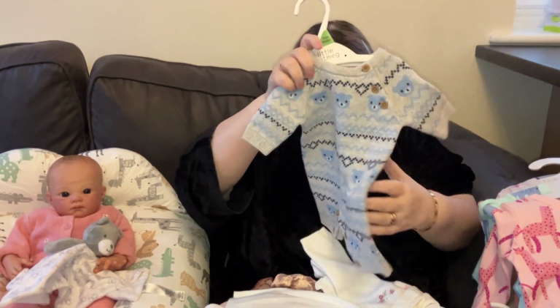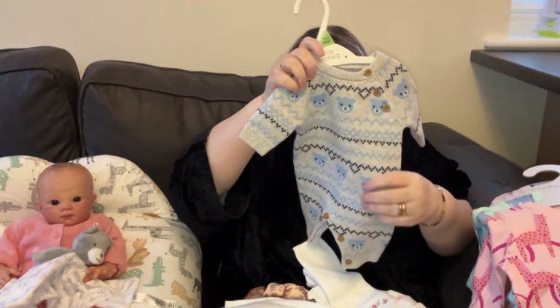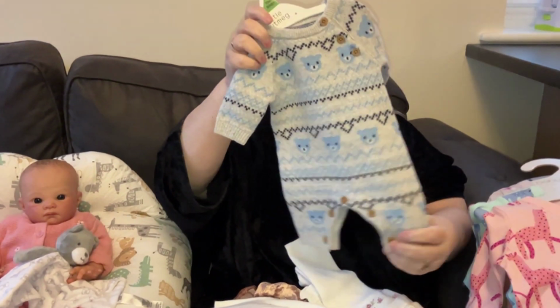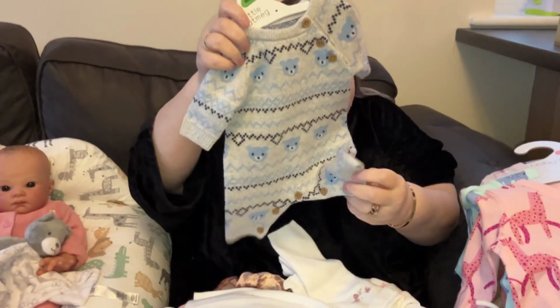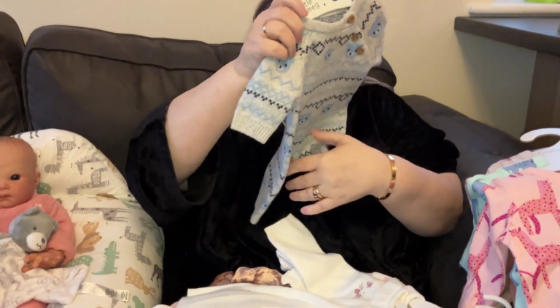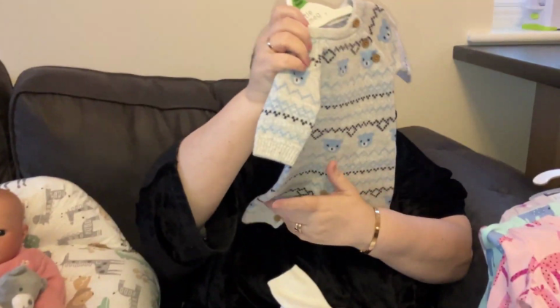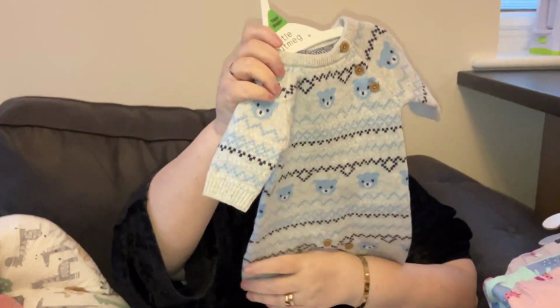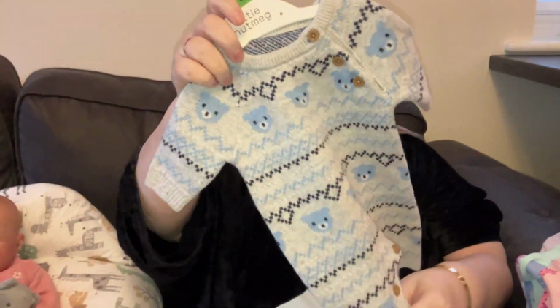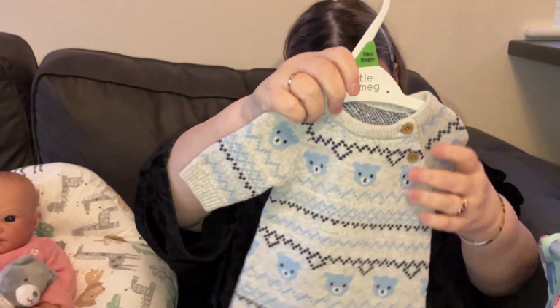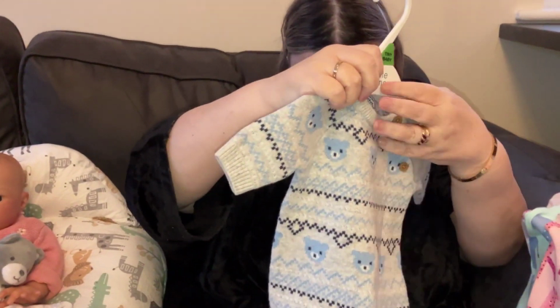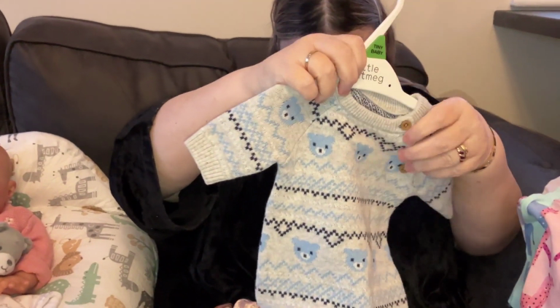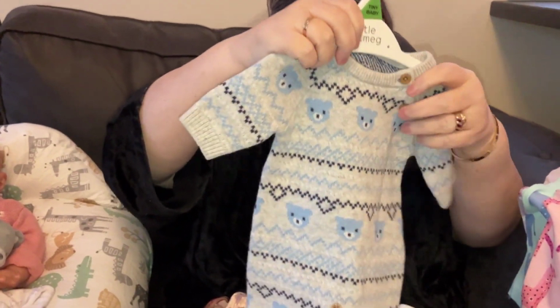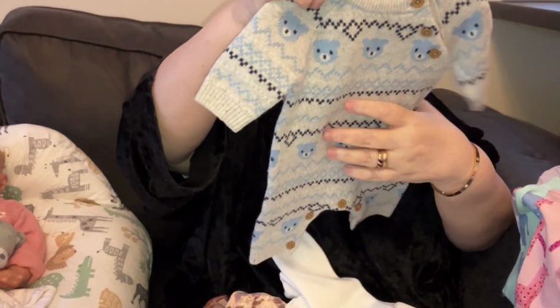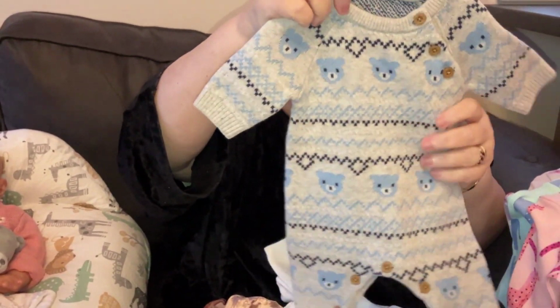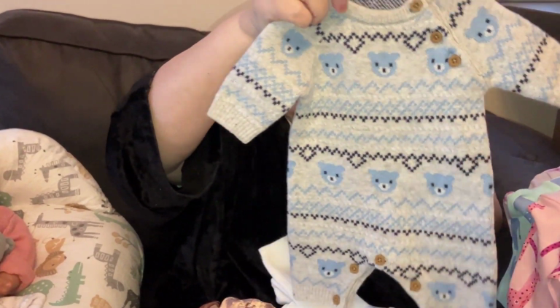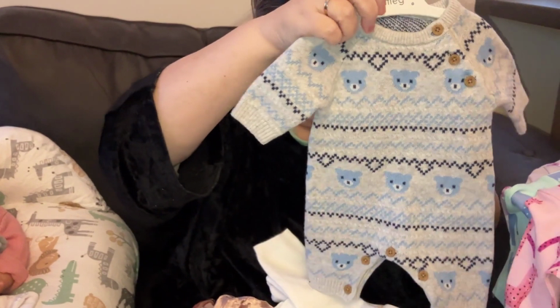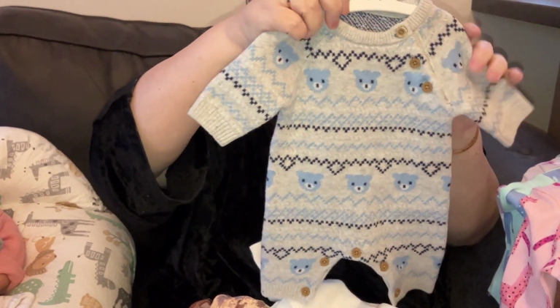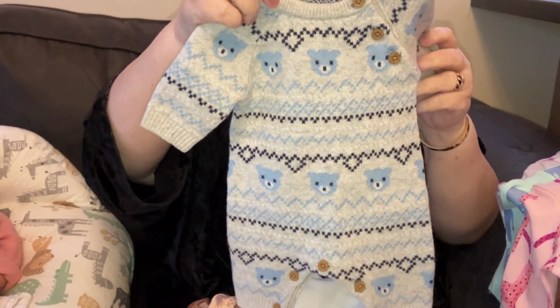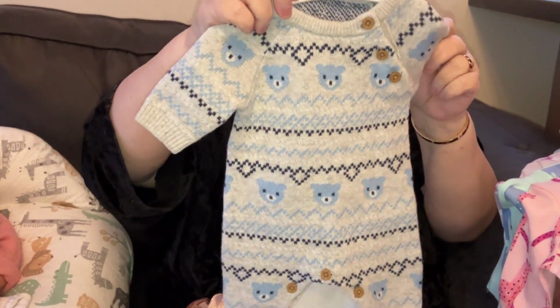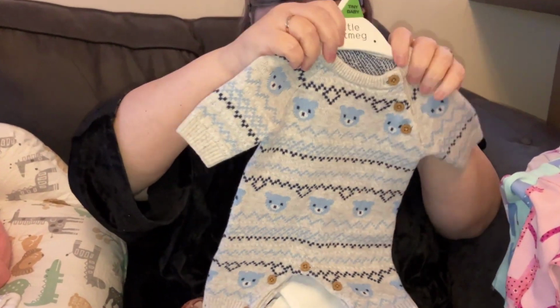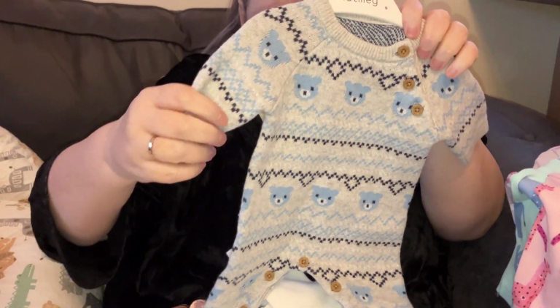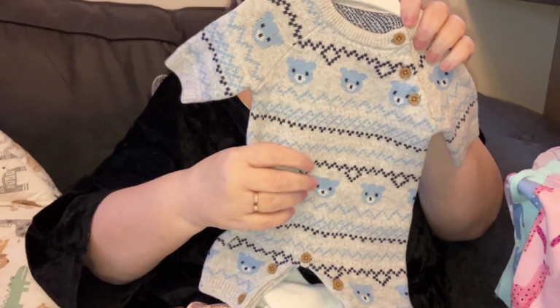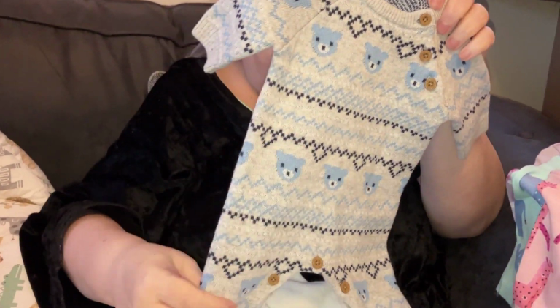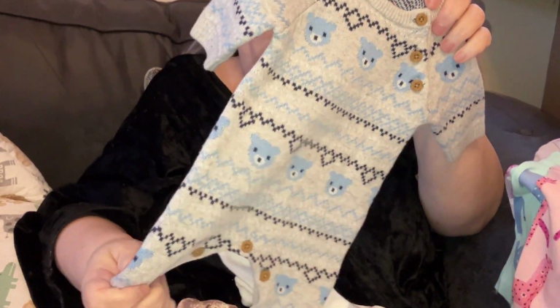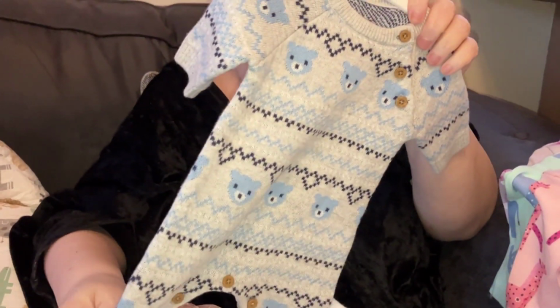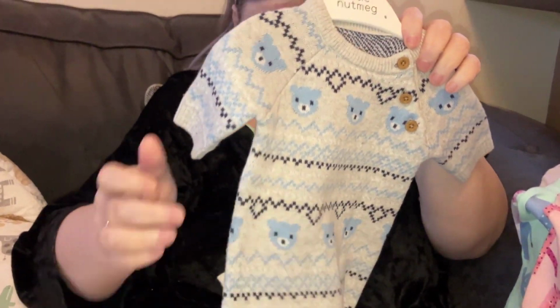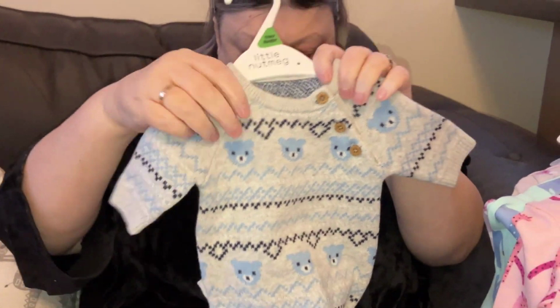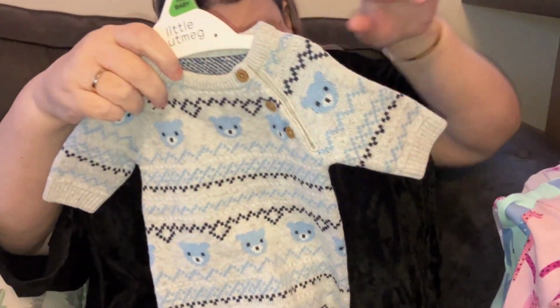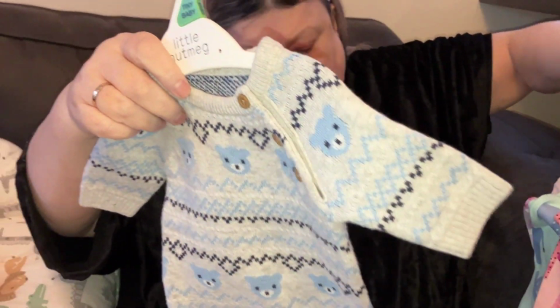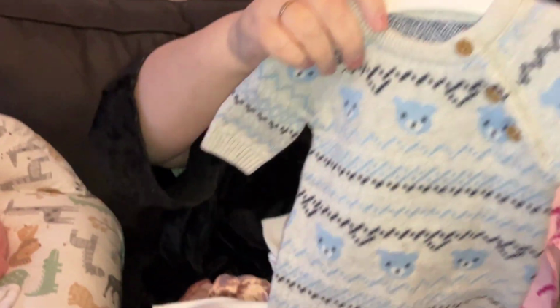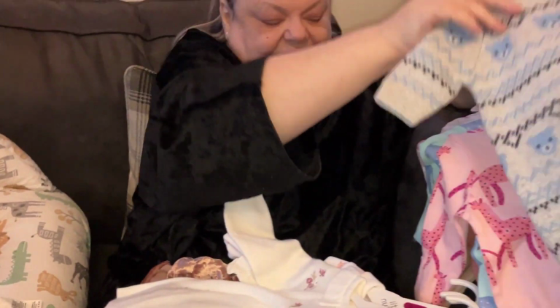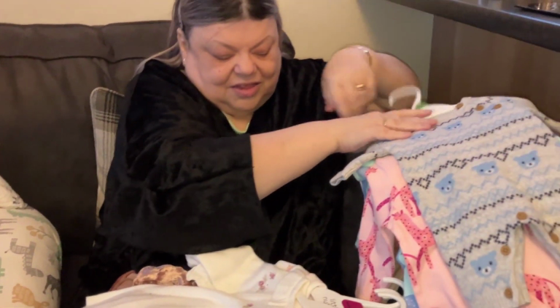This is from Nutmeg — oh, this is a cute romper! It's light grey with zigzags of light blue and very dark blue or black, and little teddy heads. That one is Alex's.